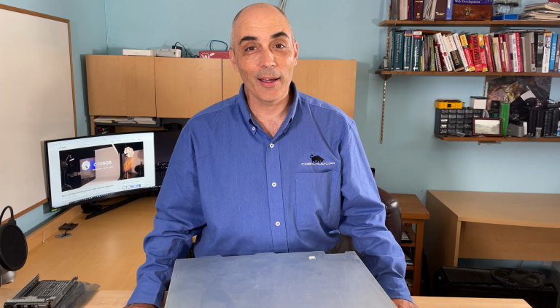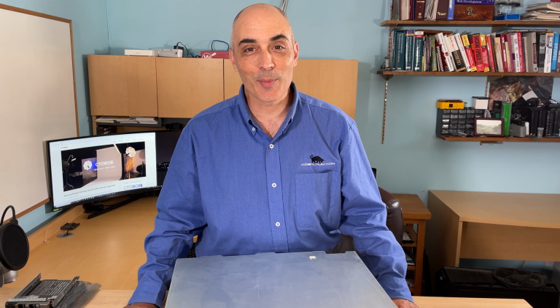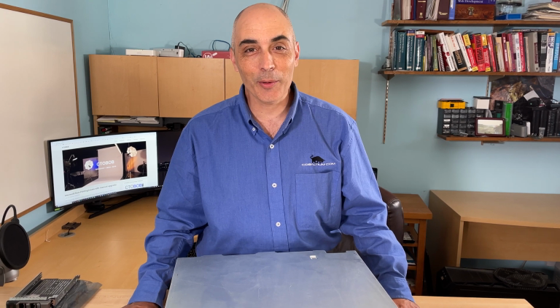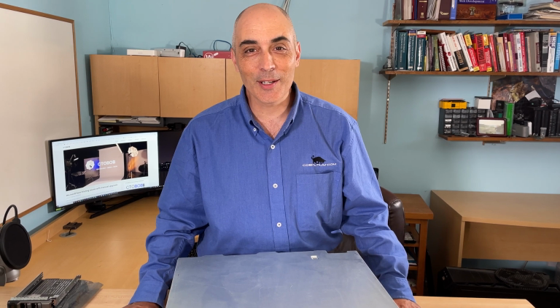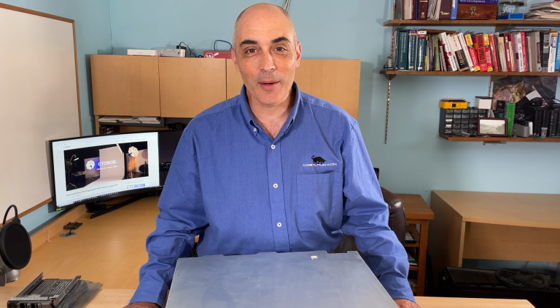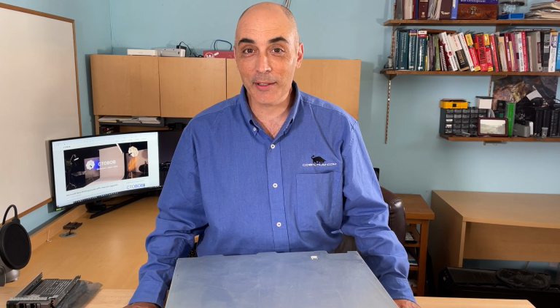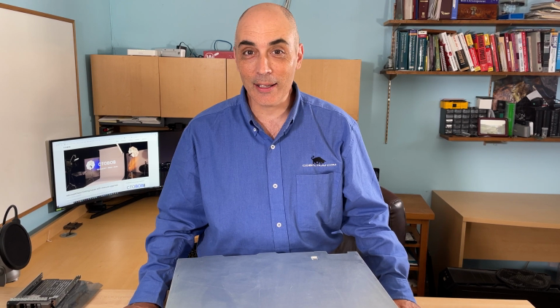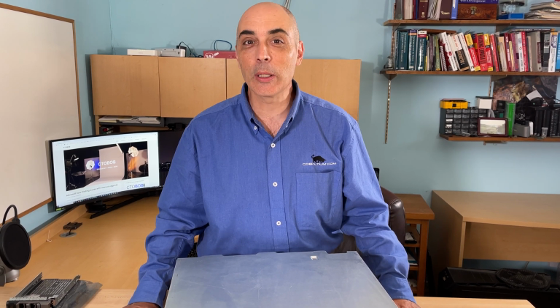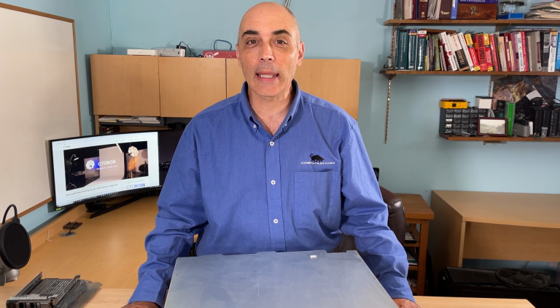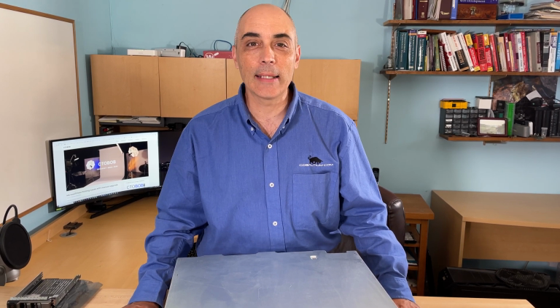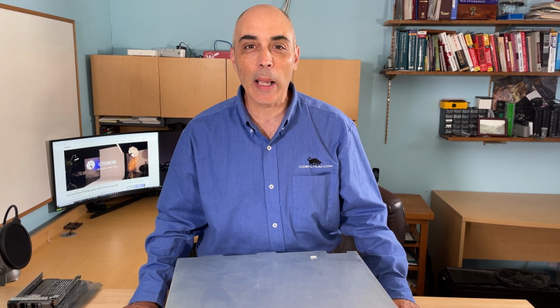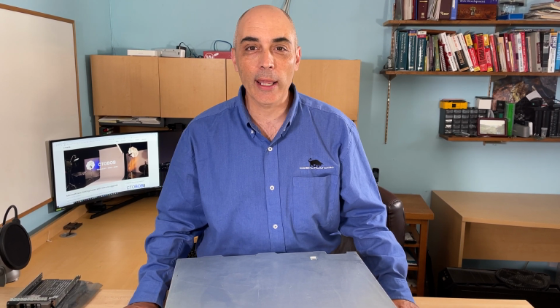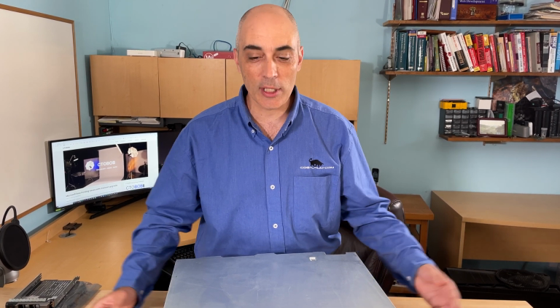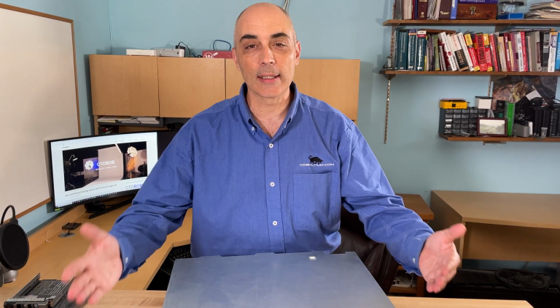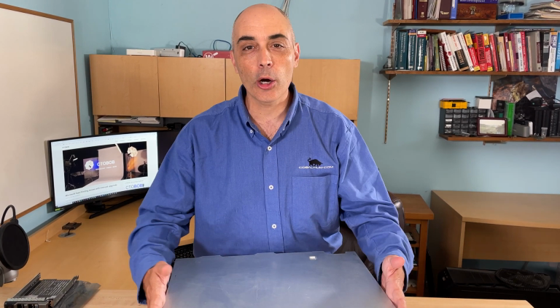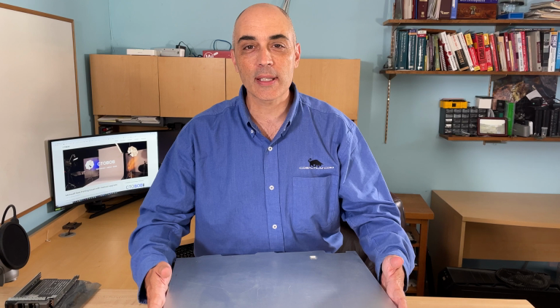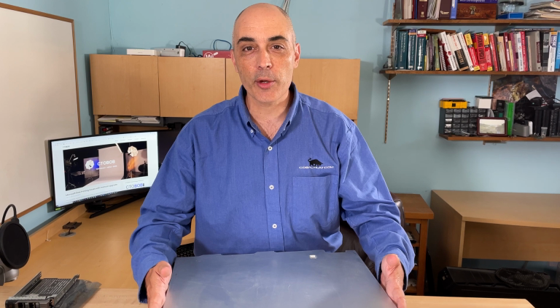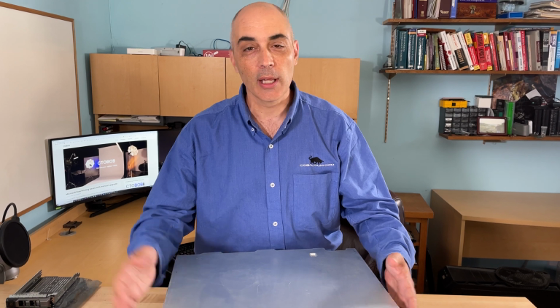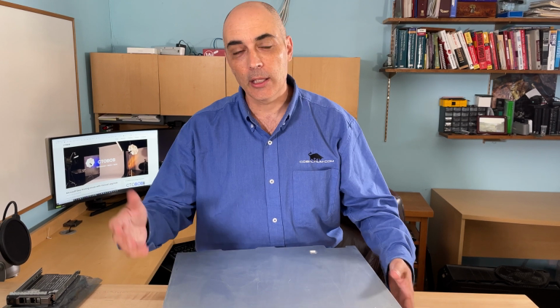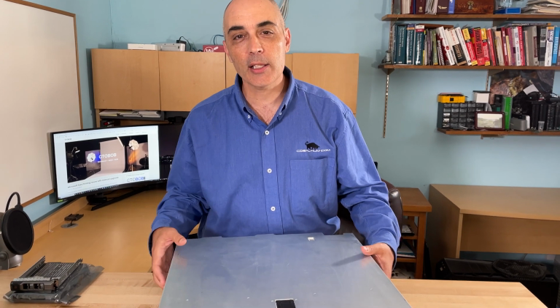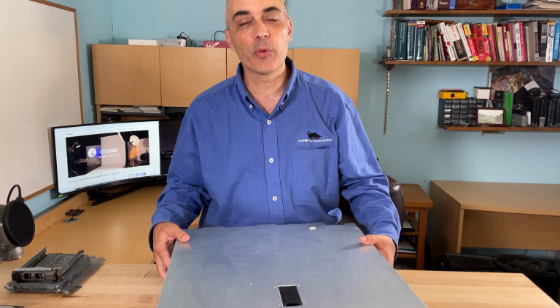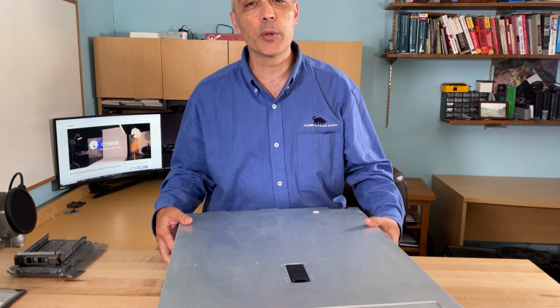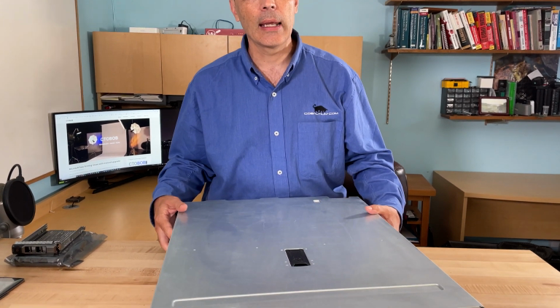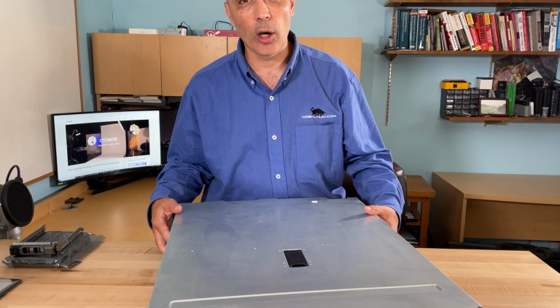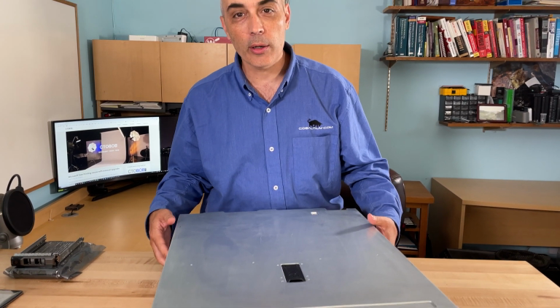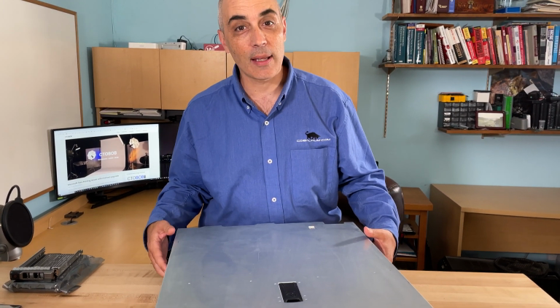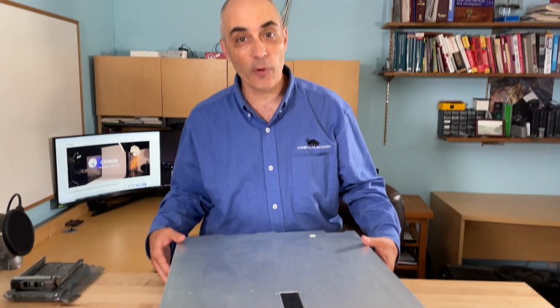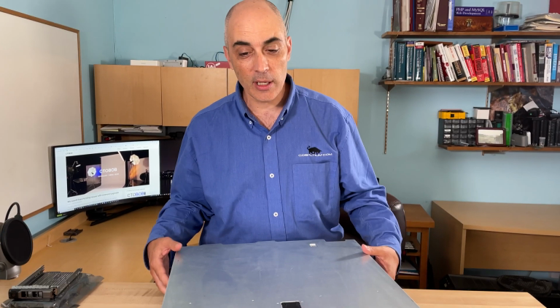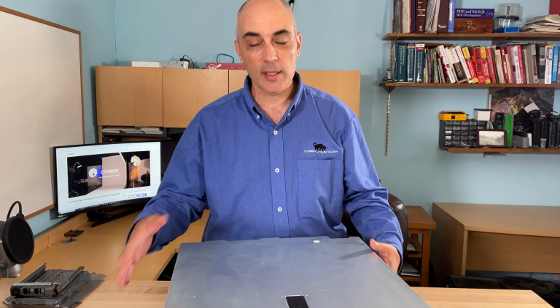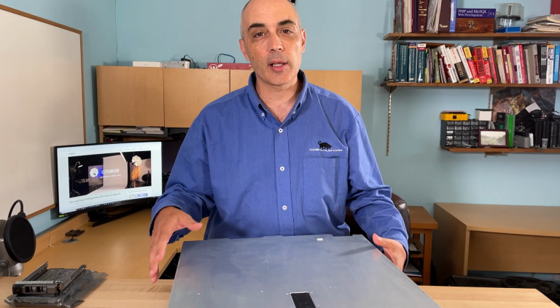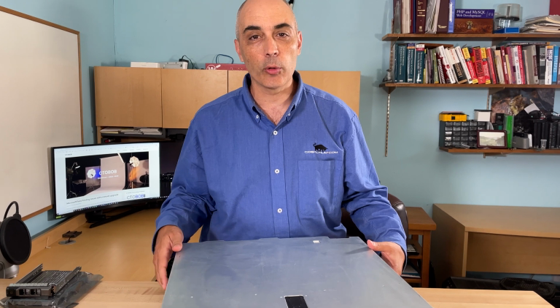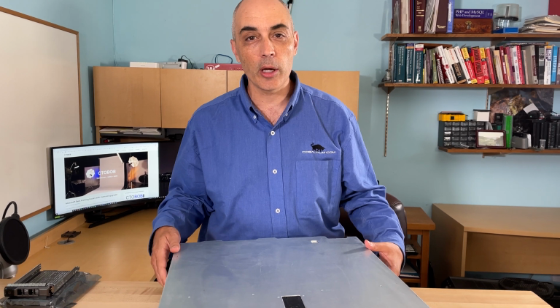Hi, this is Bob Pellin, CTO Bob, and today I'll be looking at a Dell PowerEdge R730. In the past, we've reviewed an R740. This is a slightly older model.